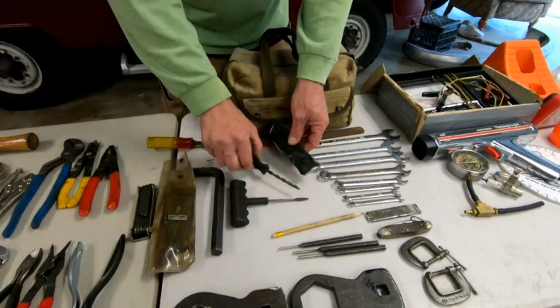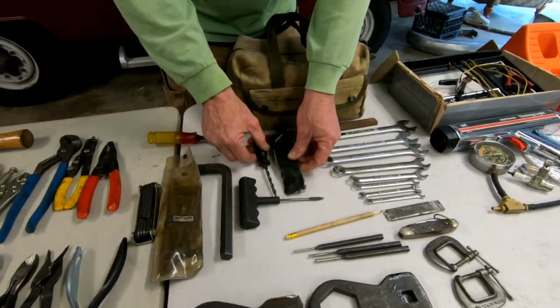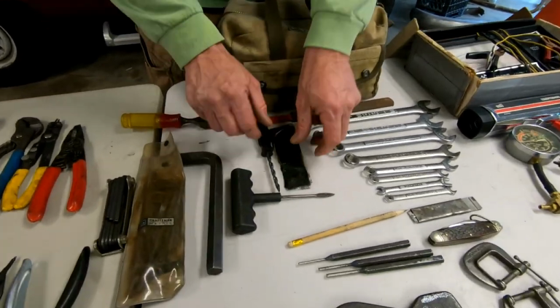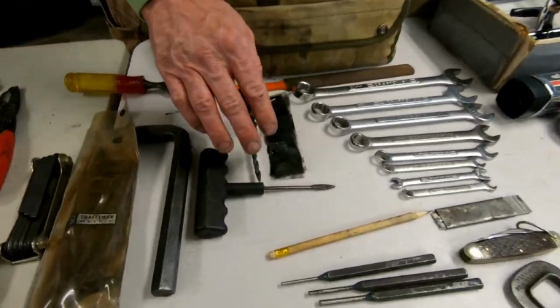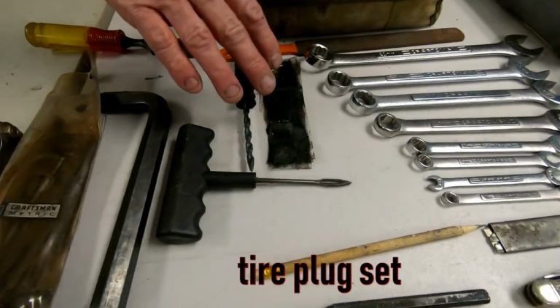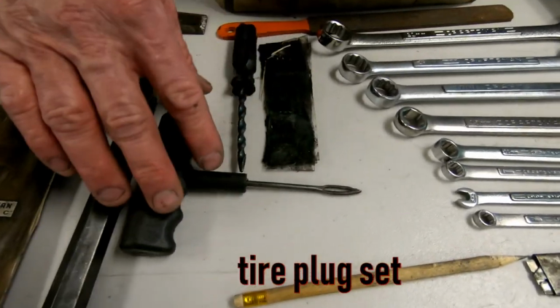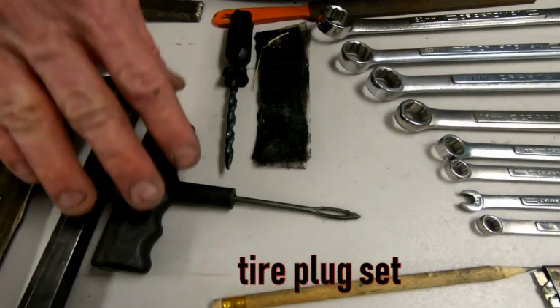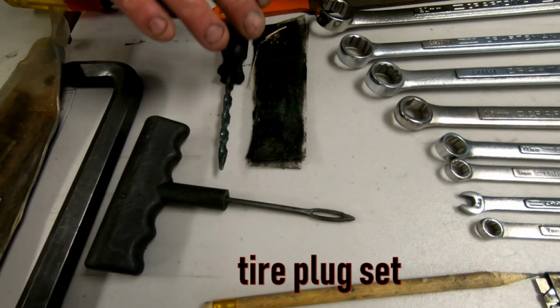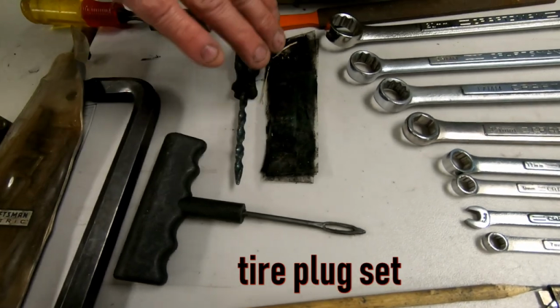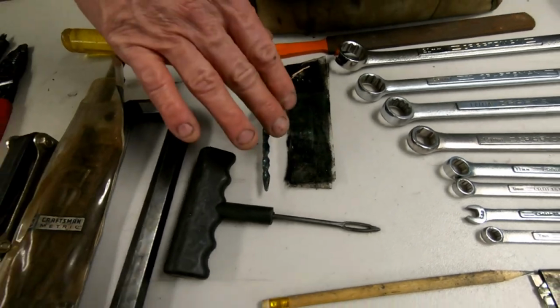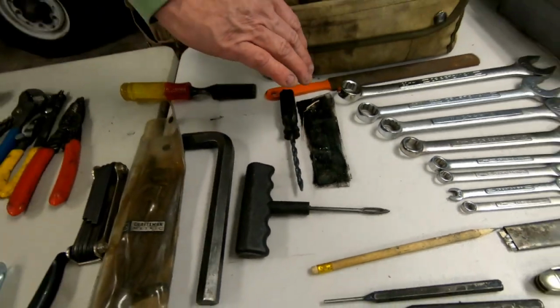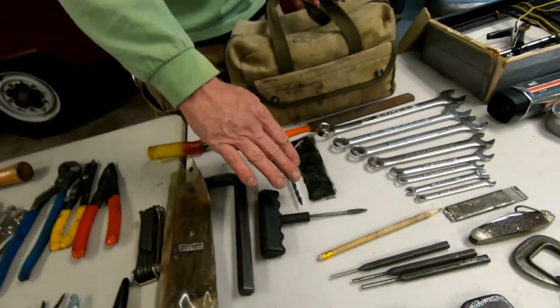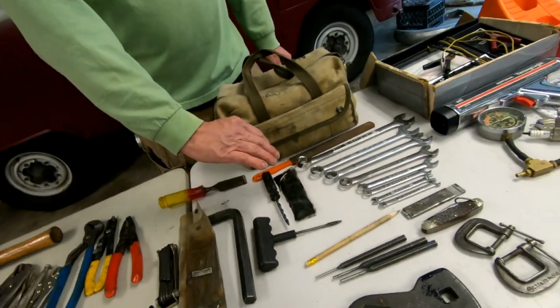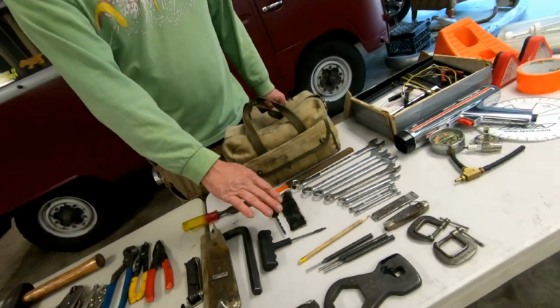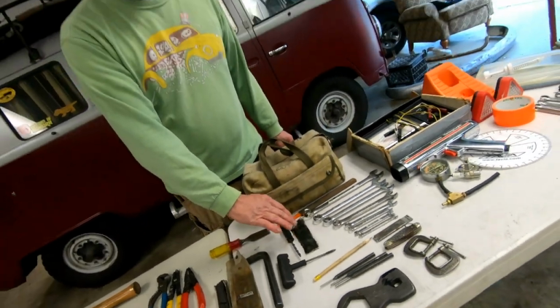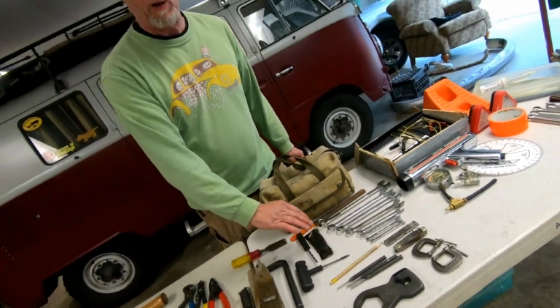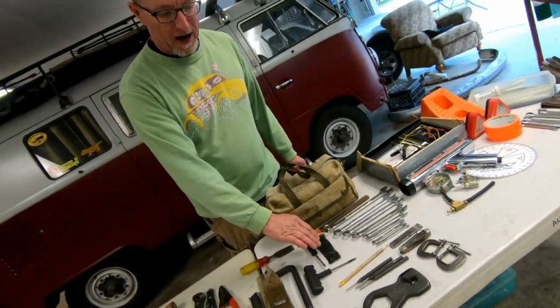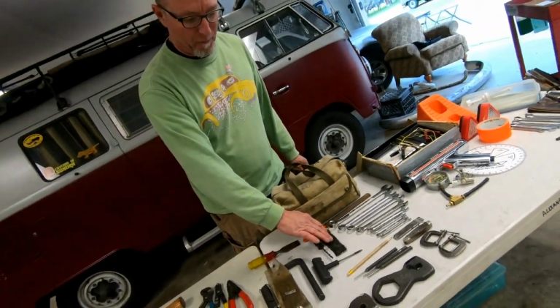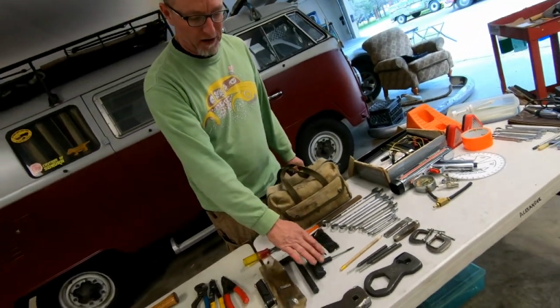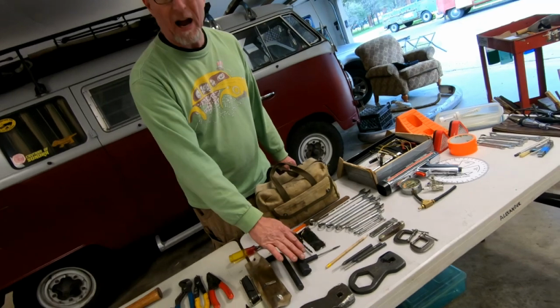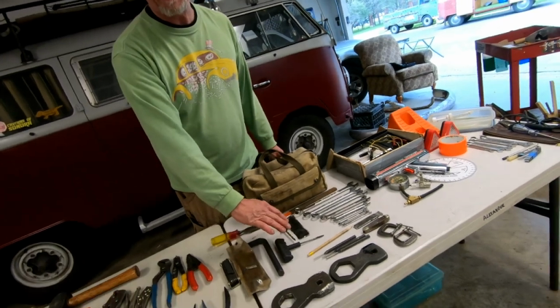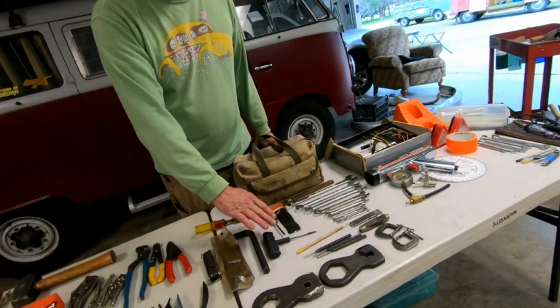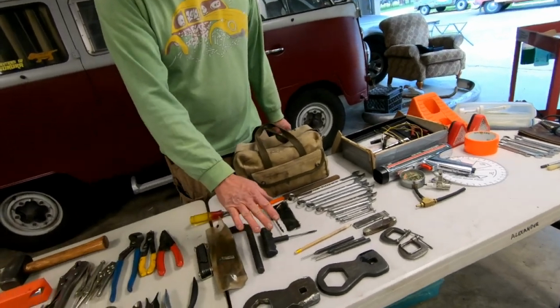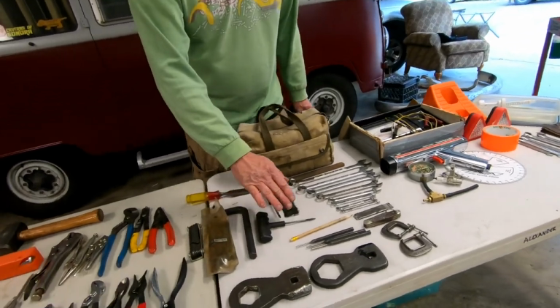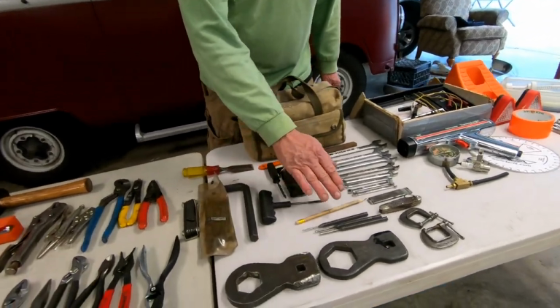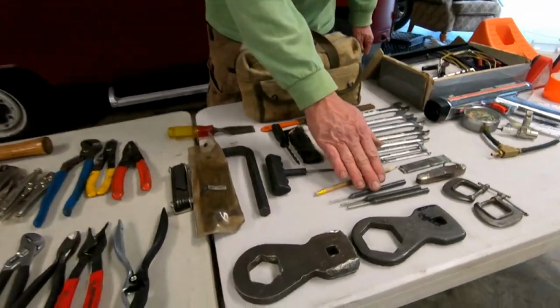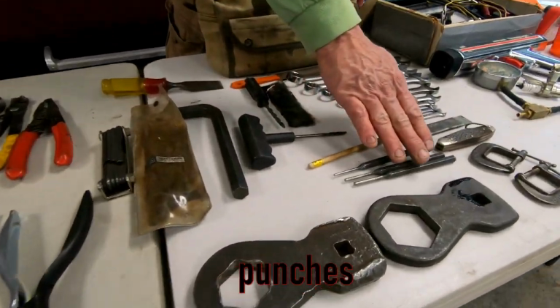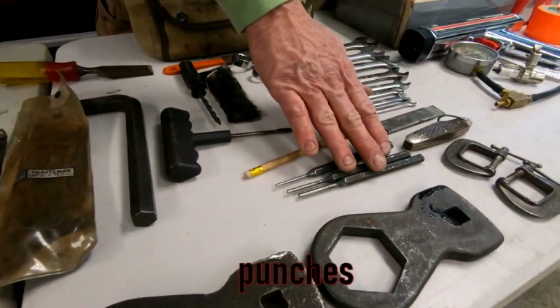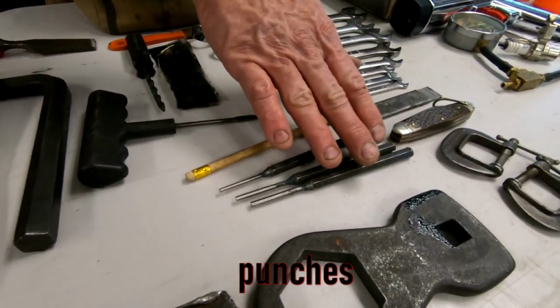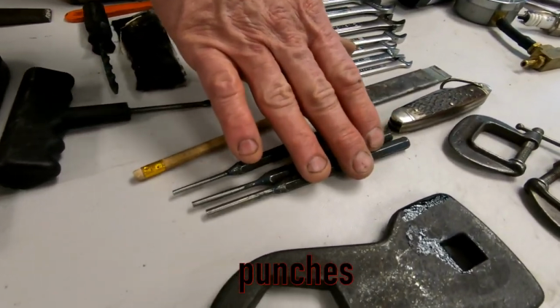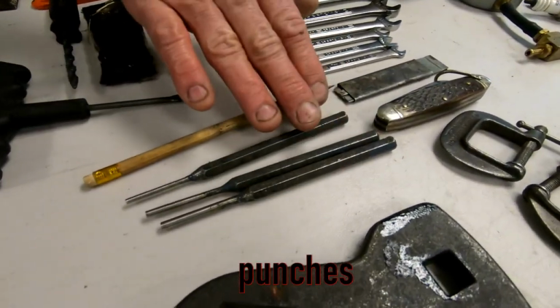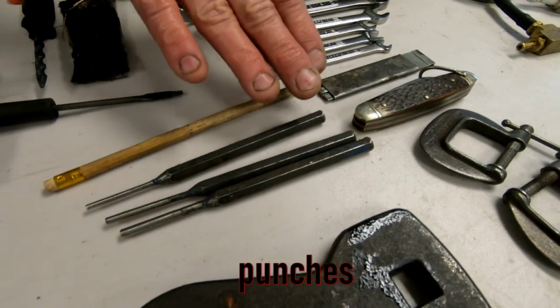If we ever cut a tire down or get something and we're out where we need to plug a tire, we have plugs and a tire patch repair kit — just a simple thing. Some punches if you need to get in there and punch something out.